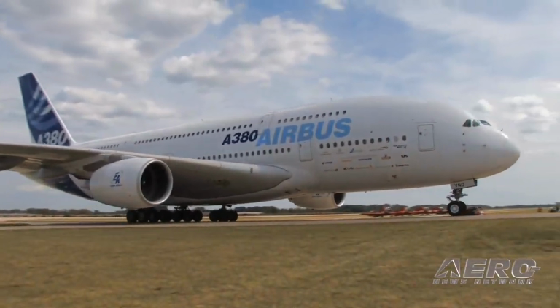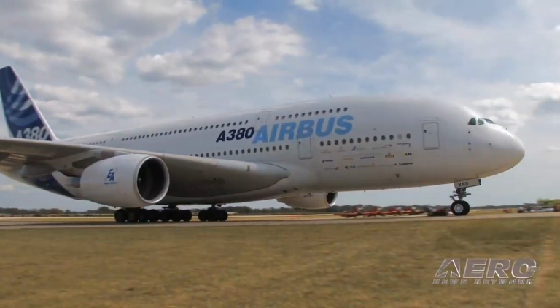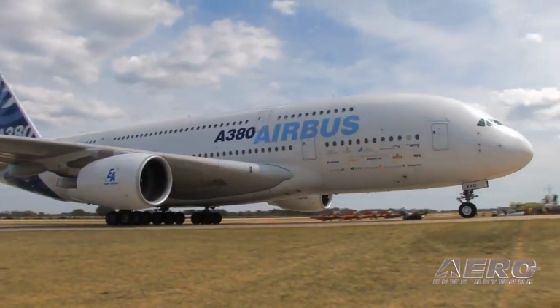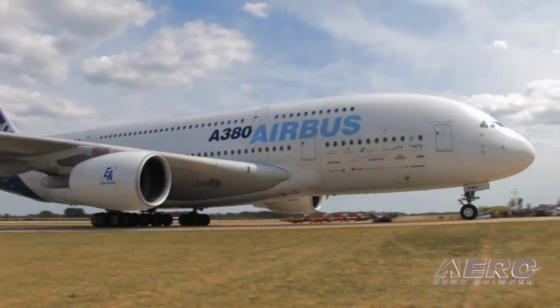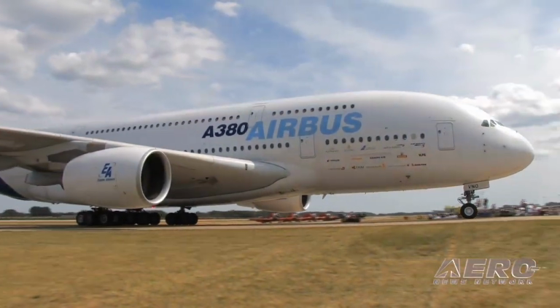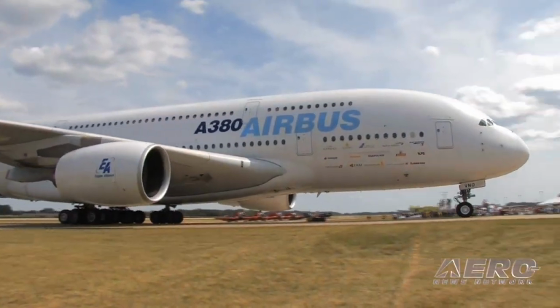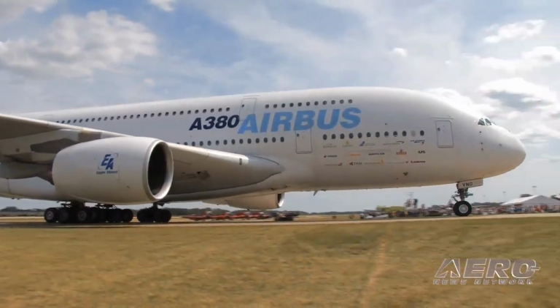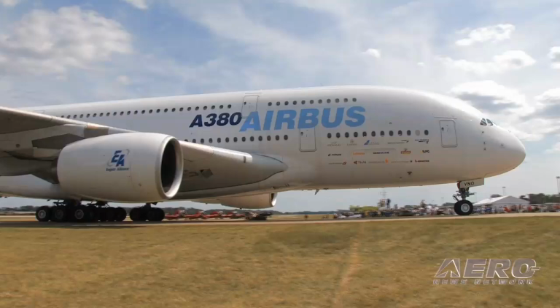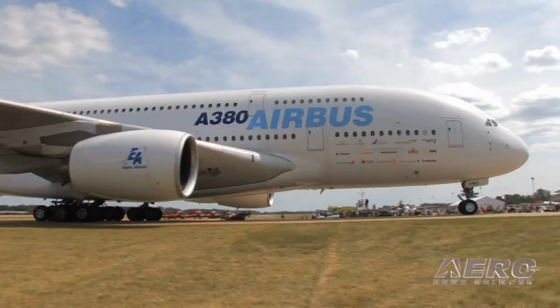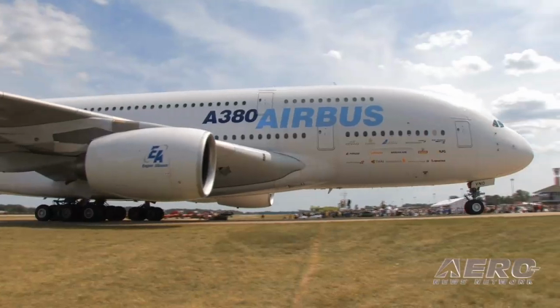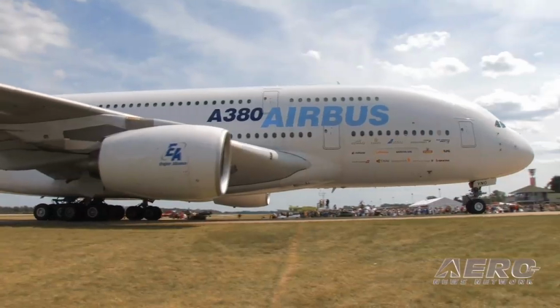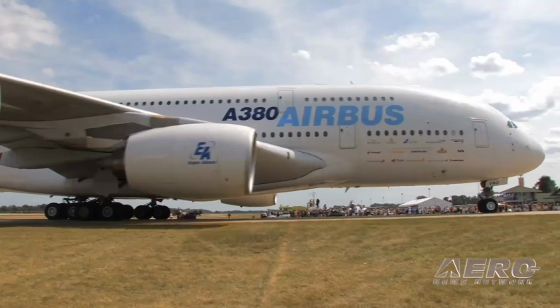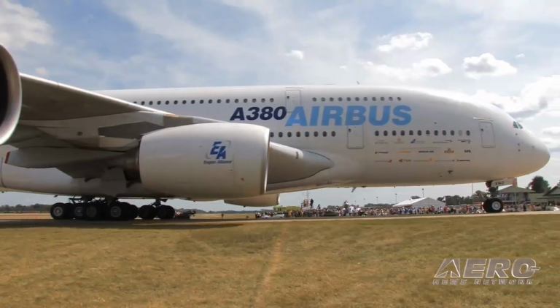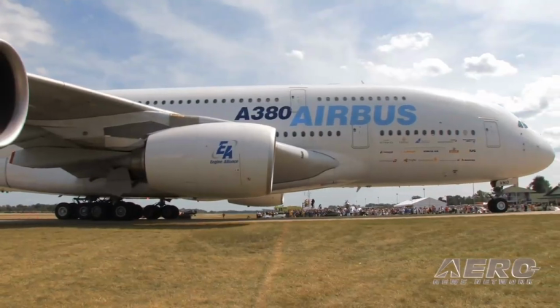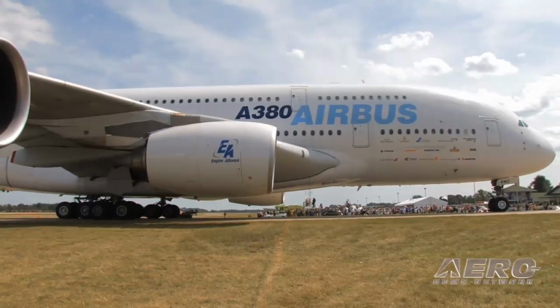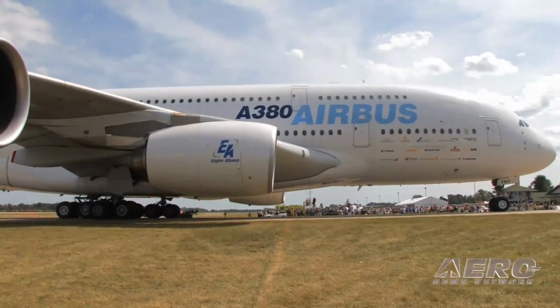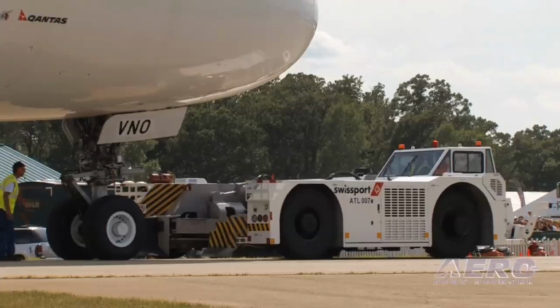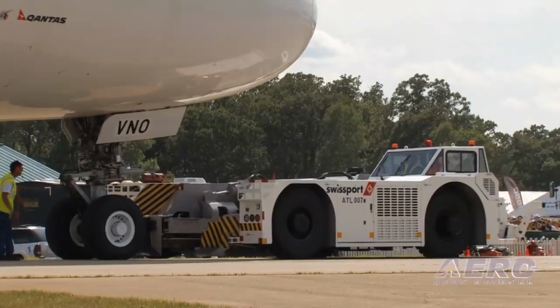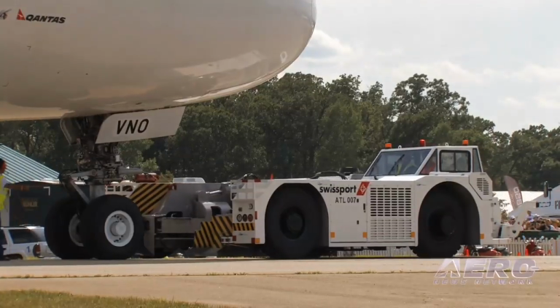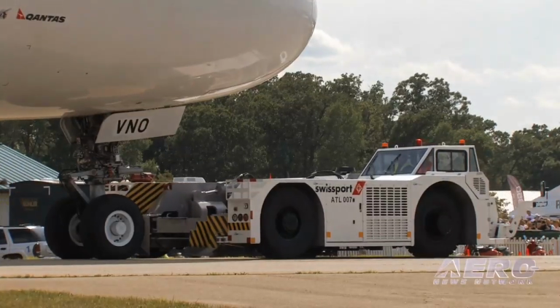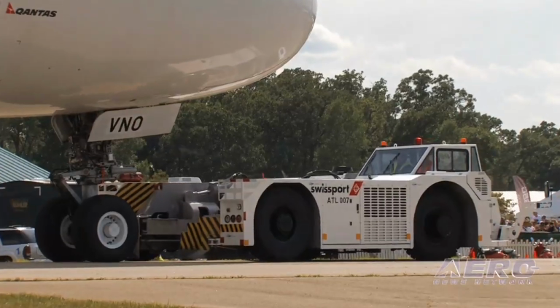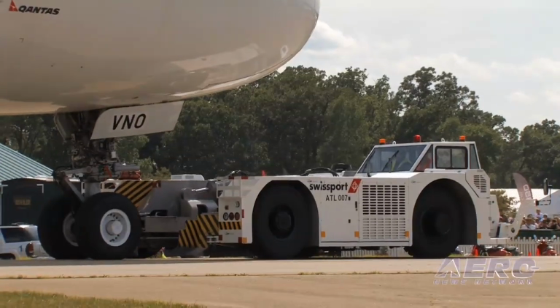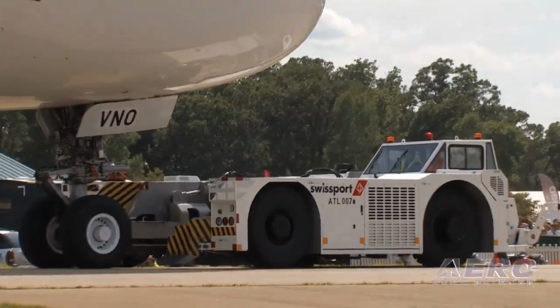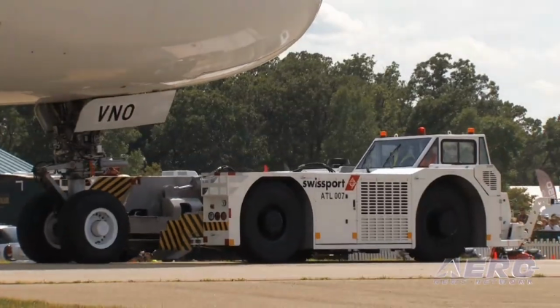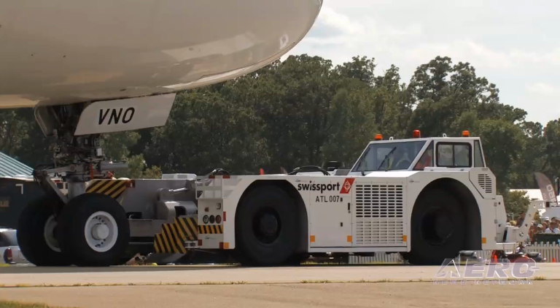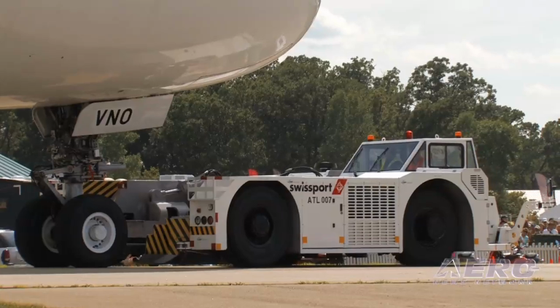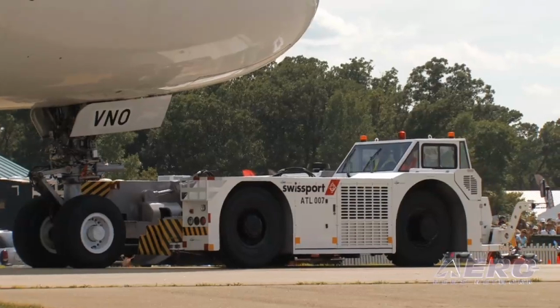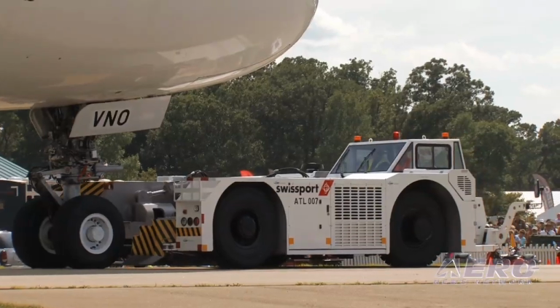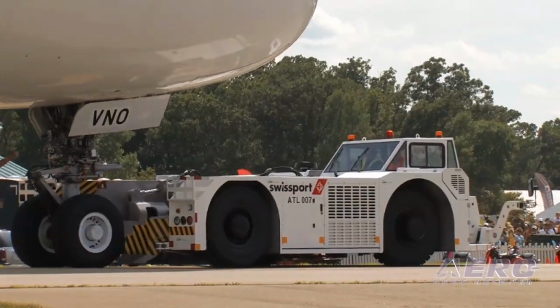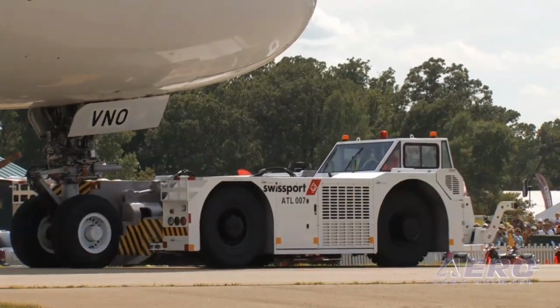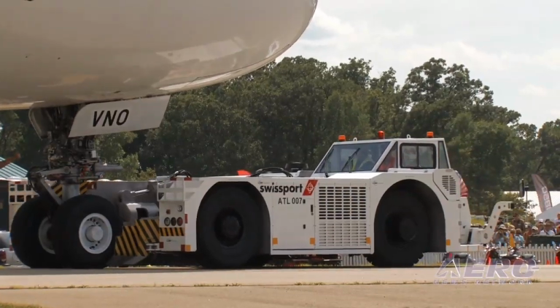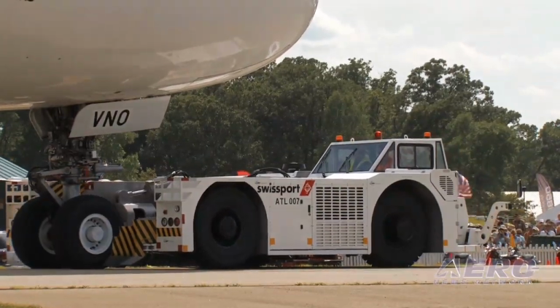We had to bring it here to help maneuver the aircraft to its parking spot today. We'll also be facilitating that on Friday right before it leaves.